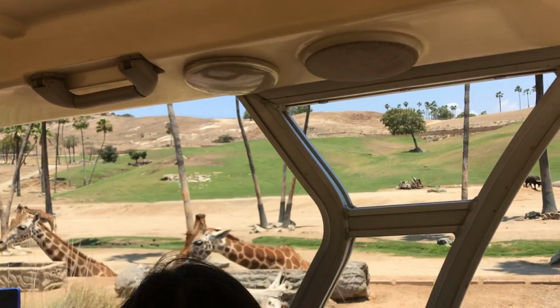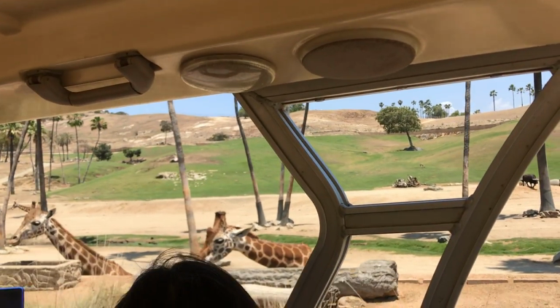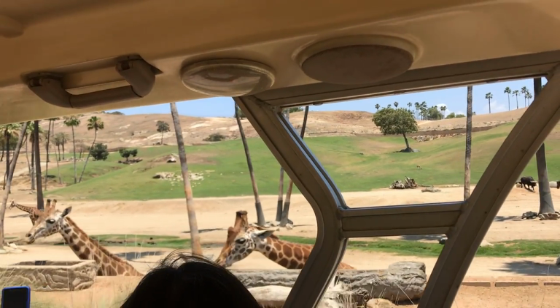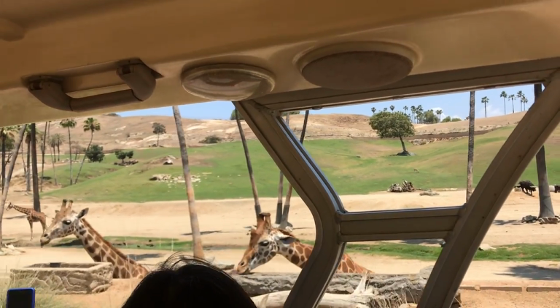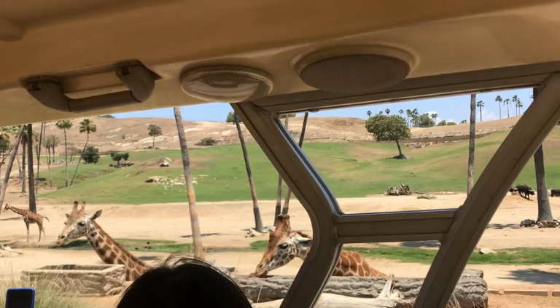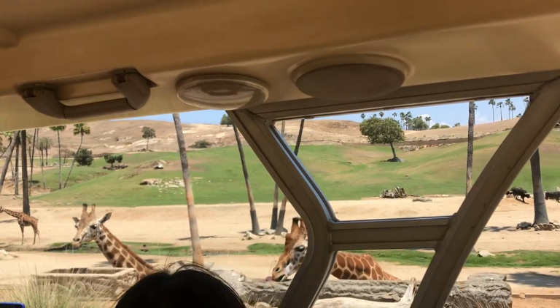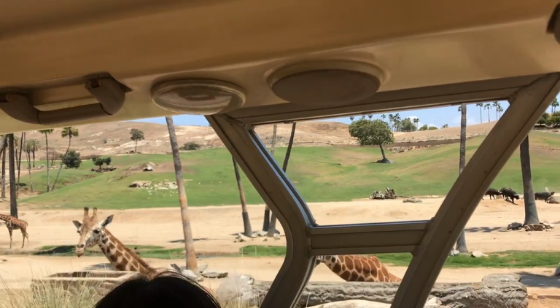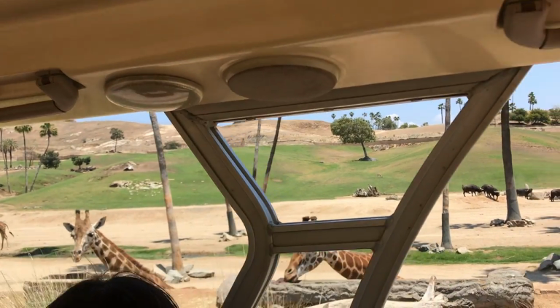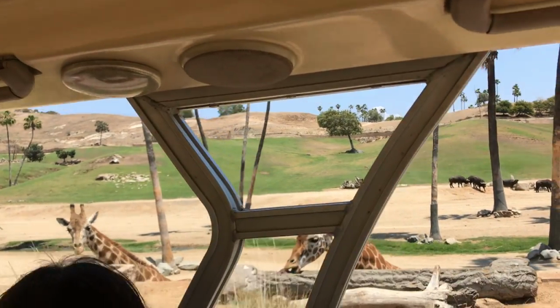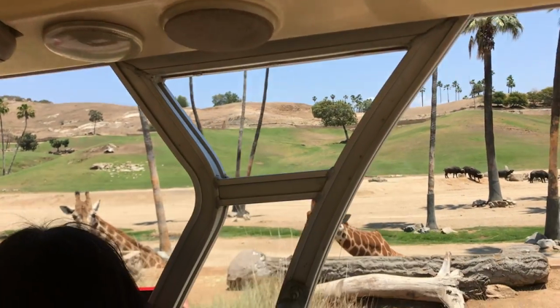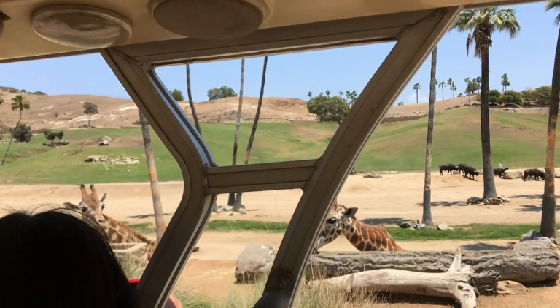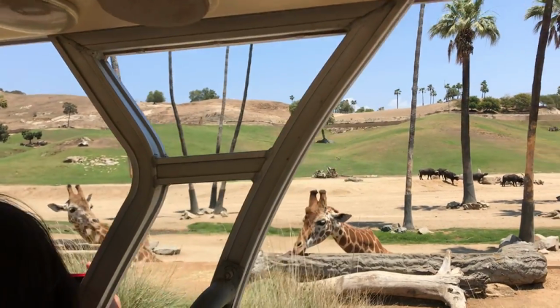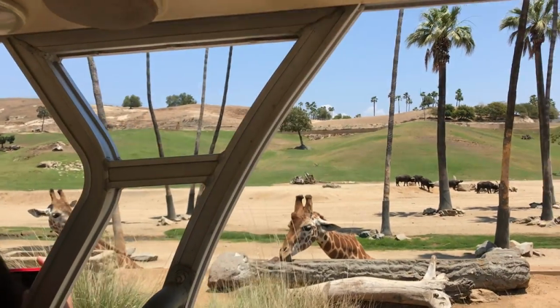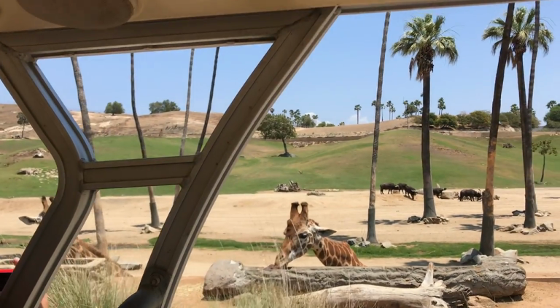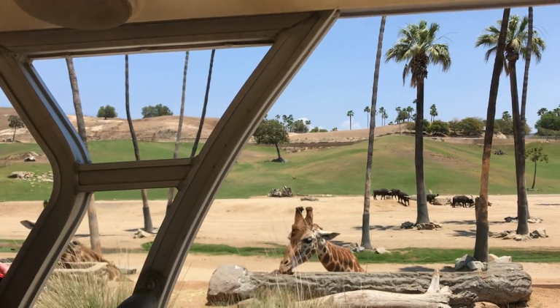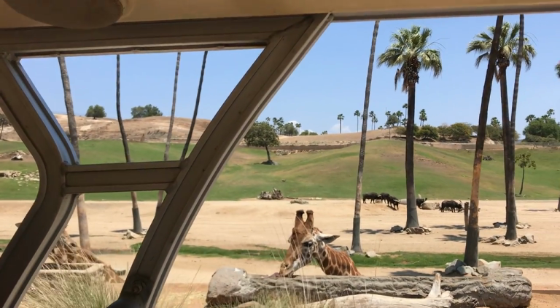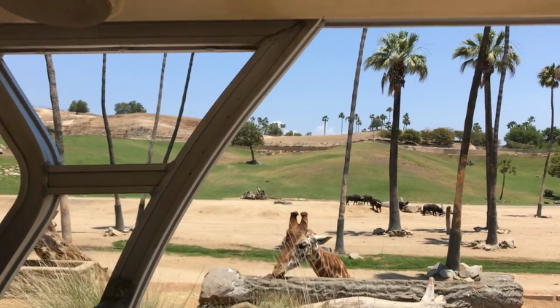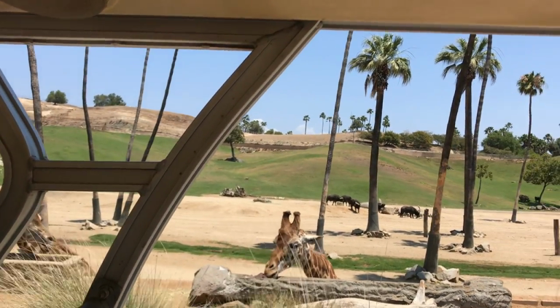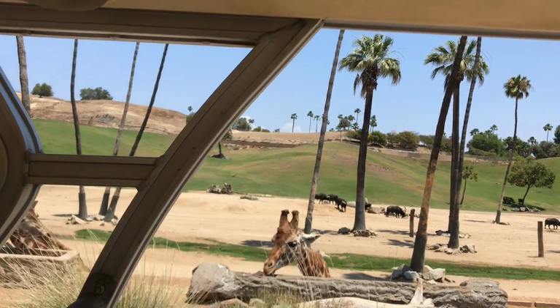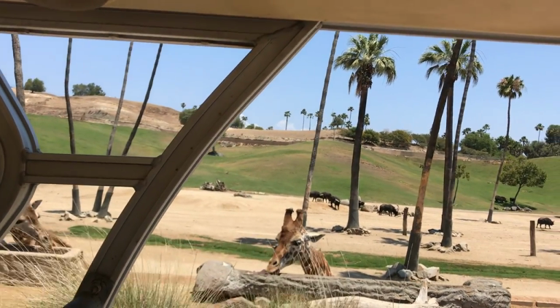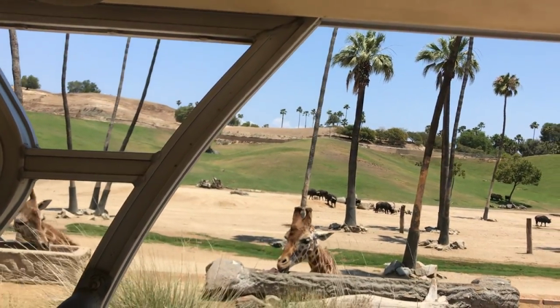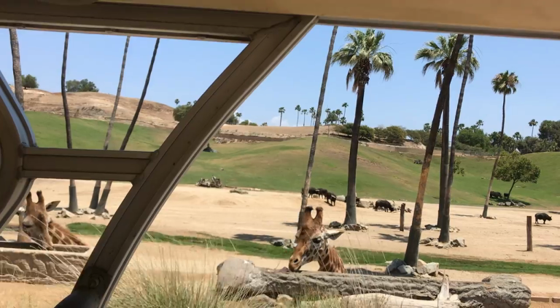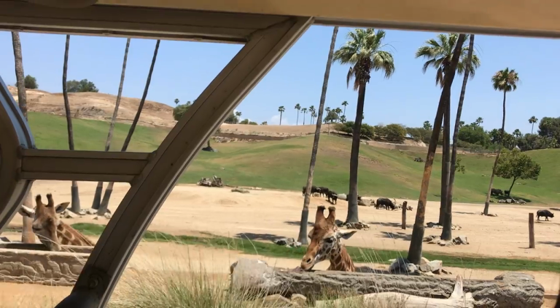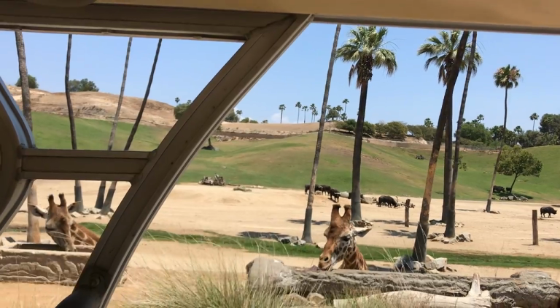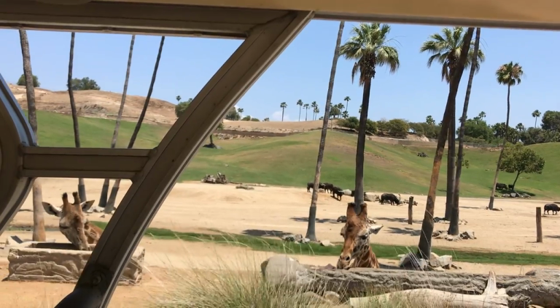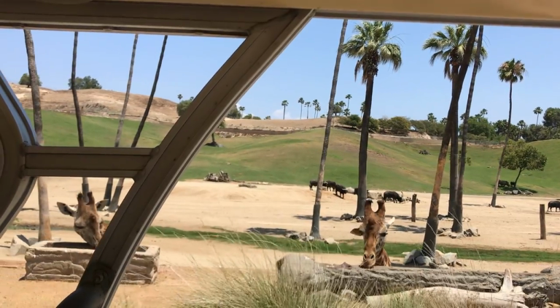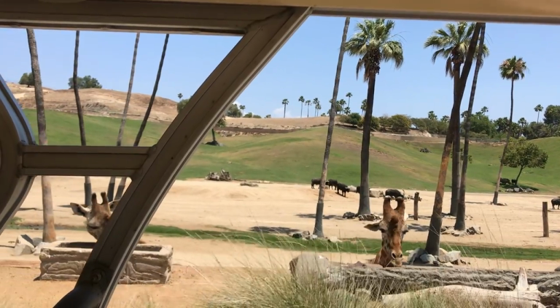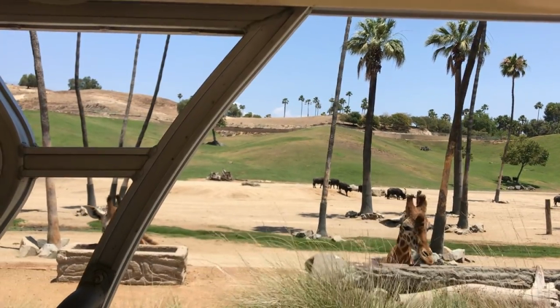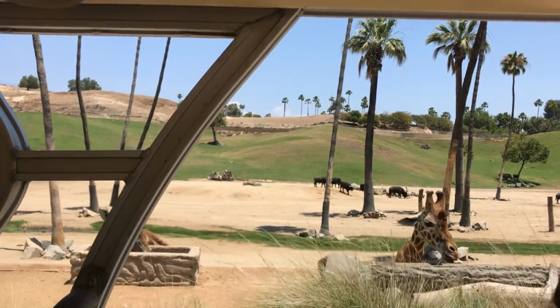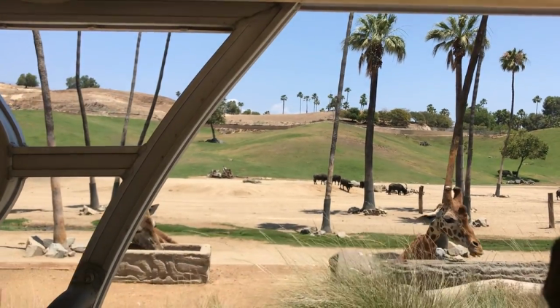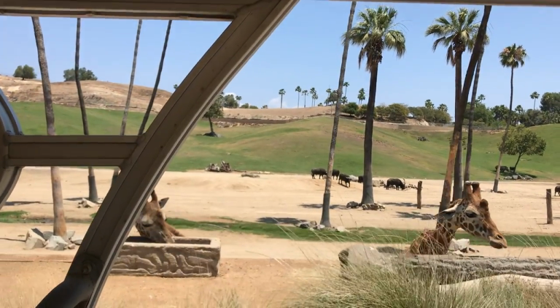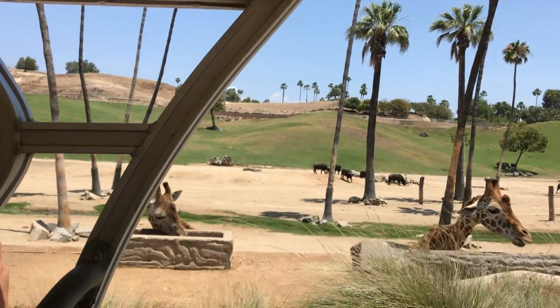That is so cool. What's he eating? See, they've got those big beautiful eyes. They have absolutely fantastic vision. They can see really far distances.